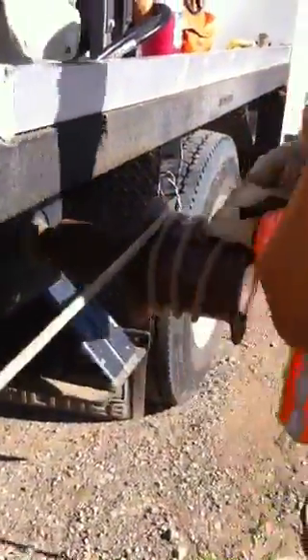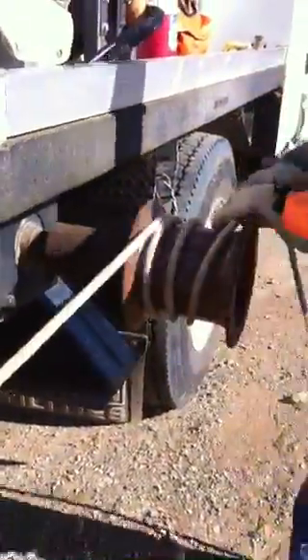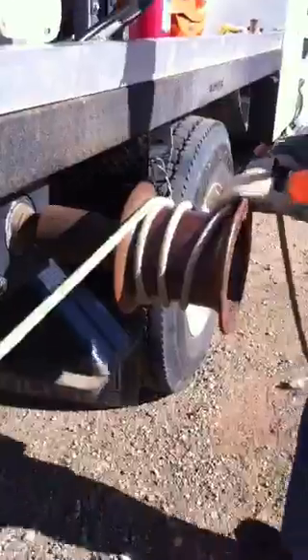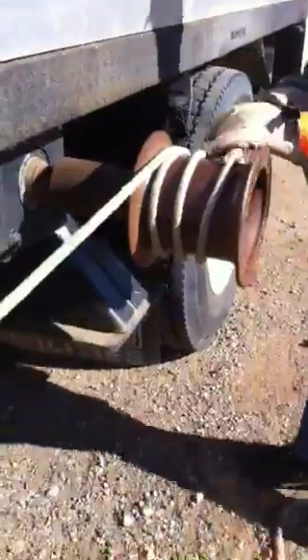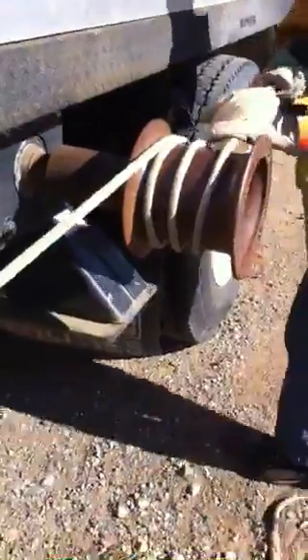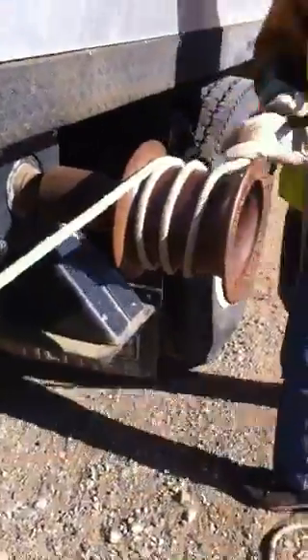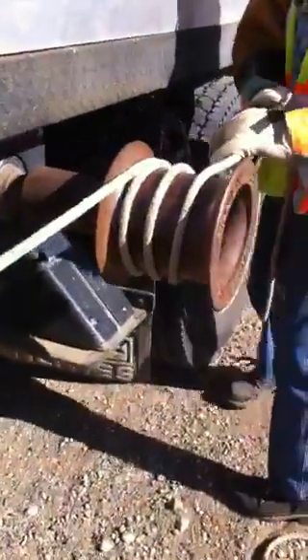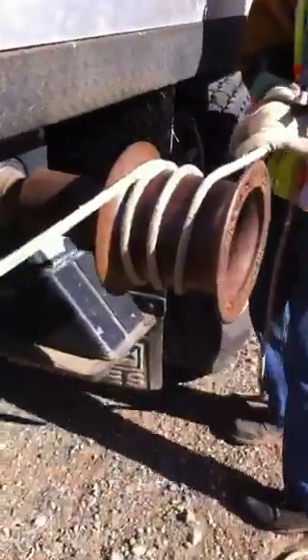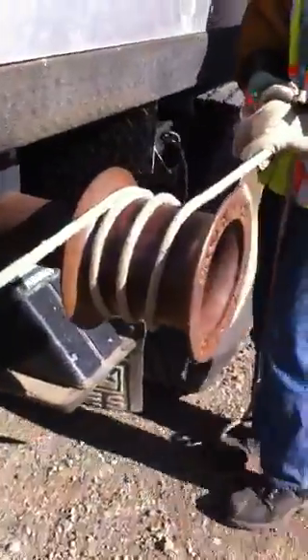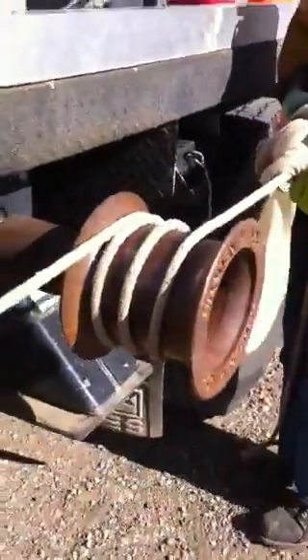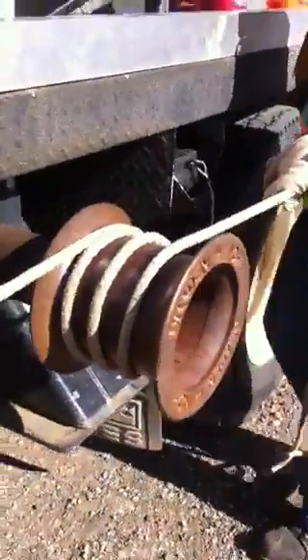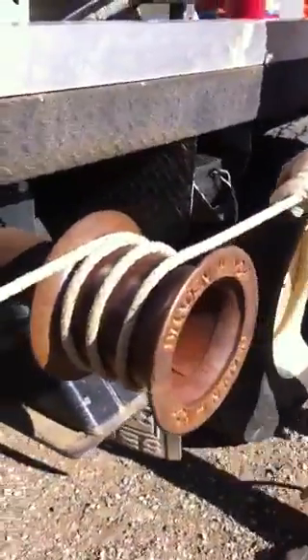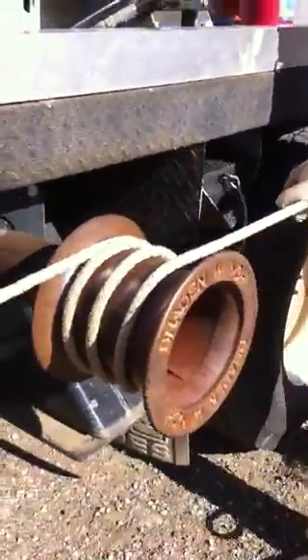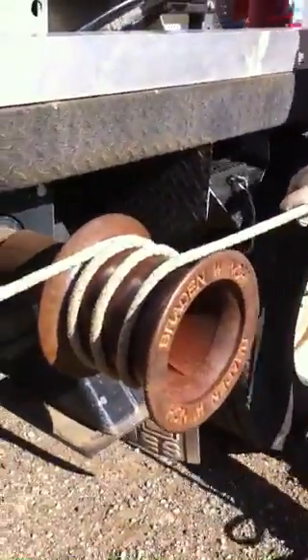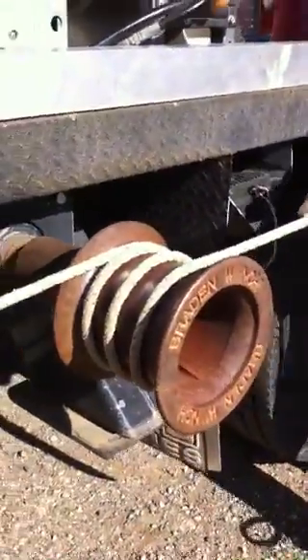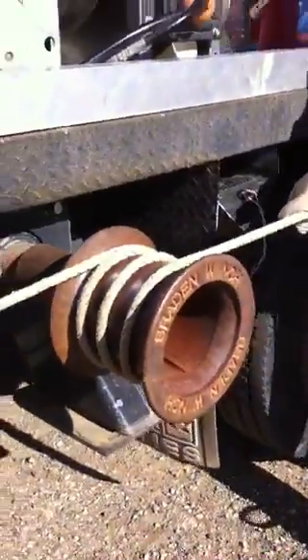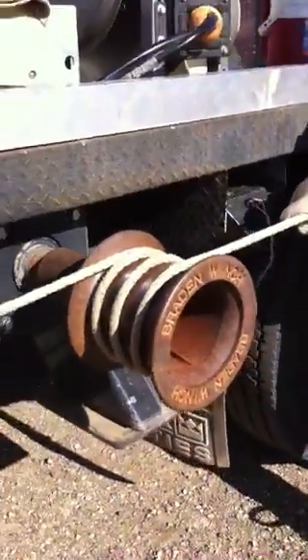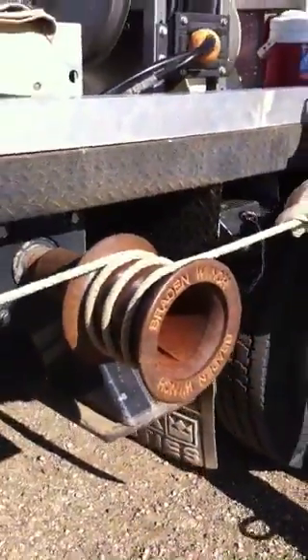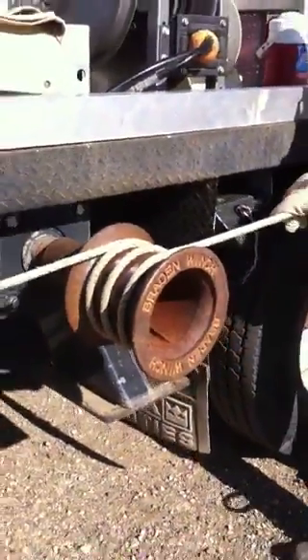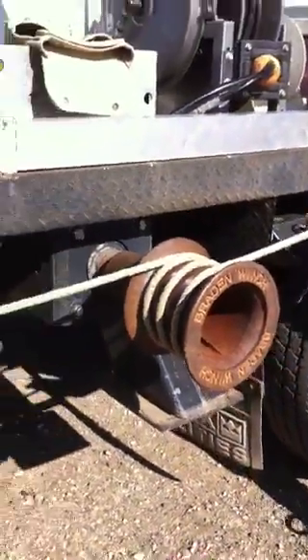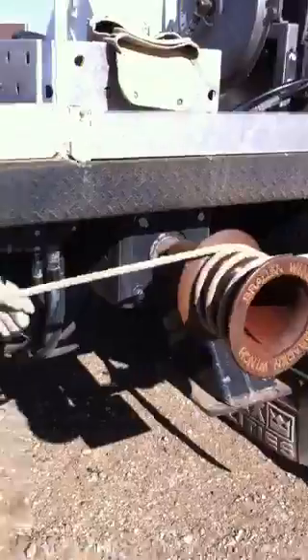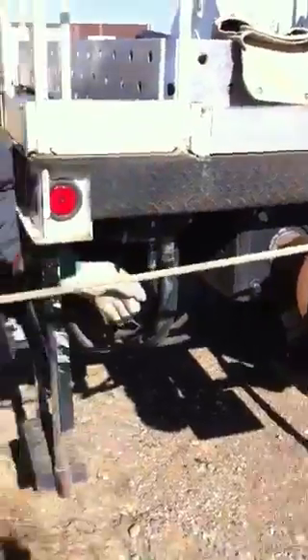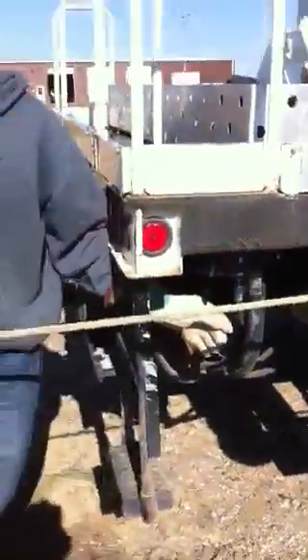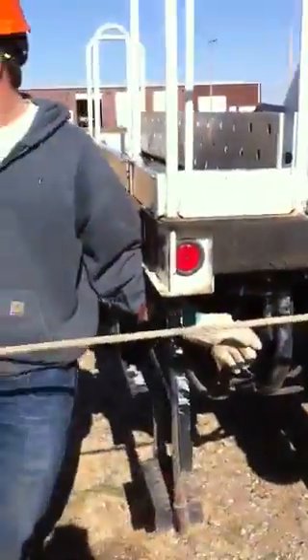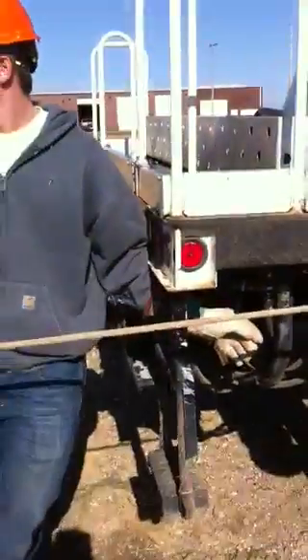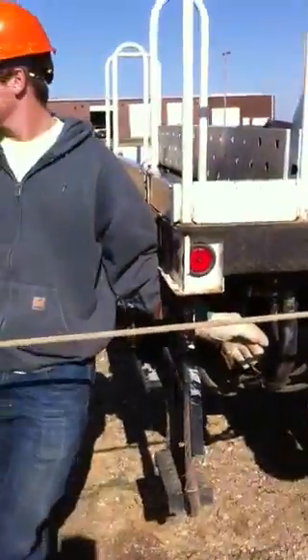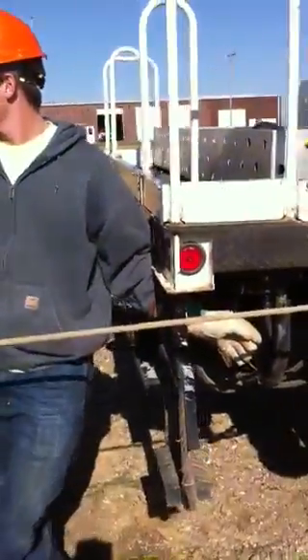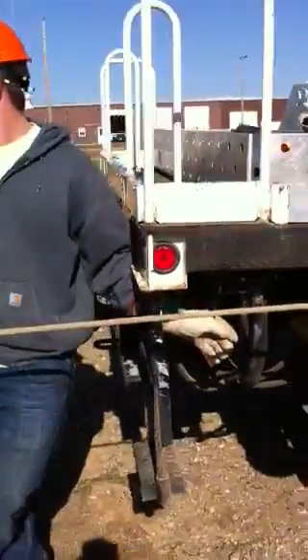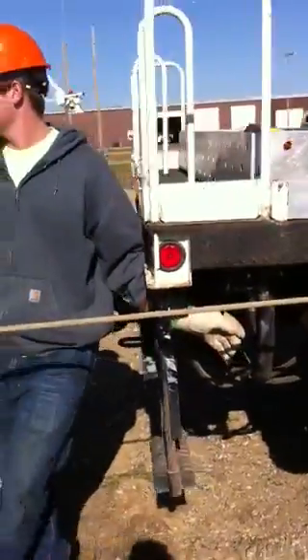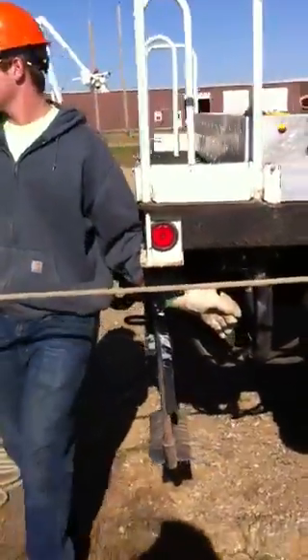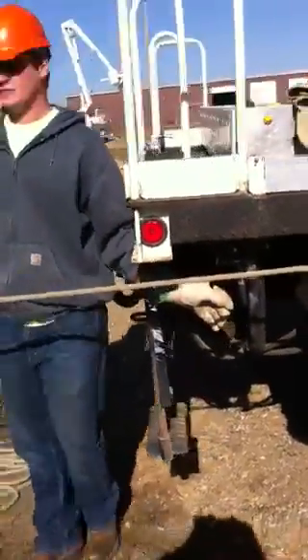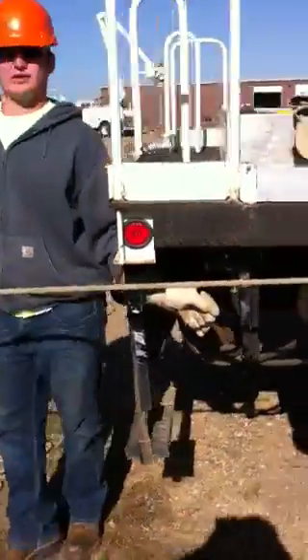At least three turns — he went four — for the capstan winch, also known as a windlass drum. Hydraulically controlled.